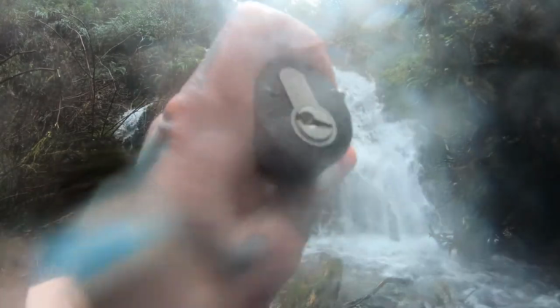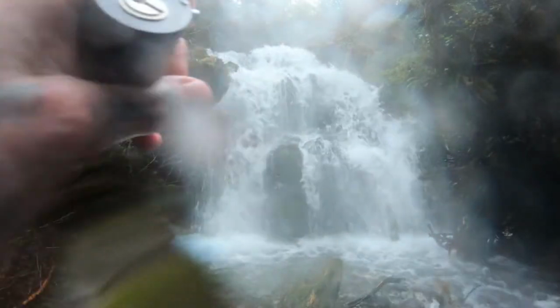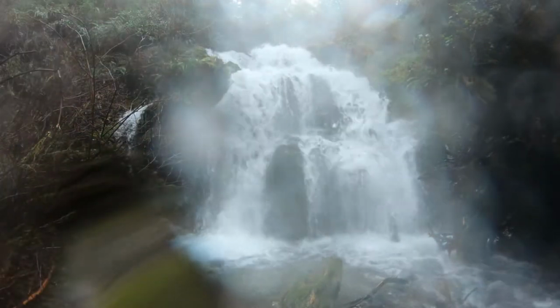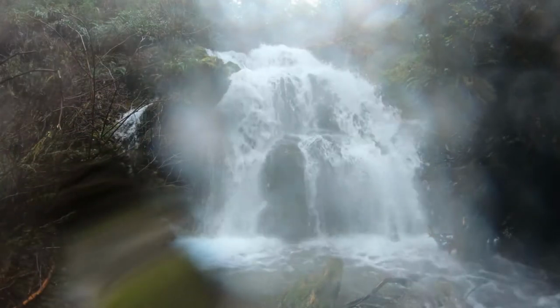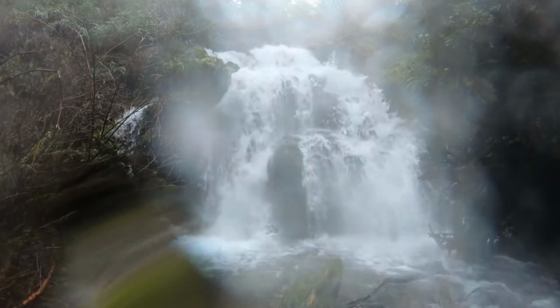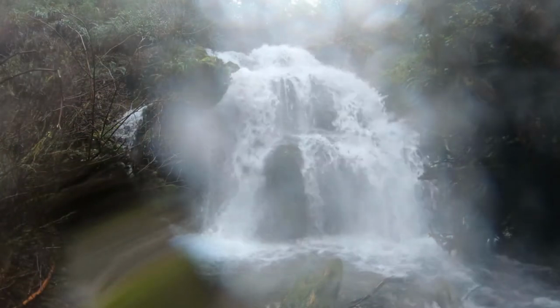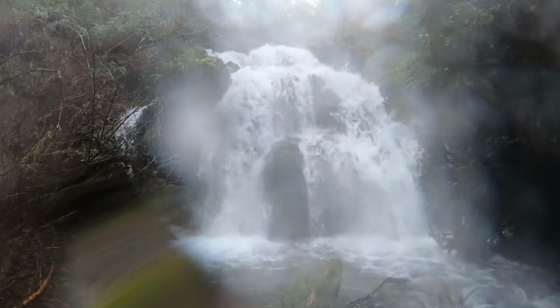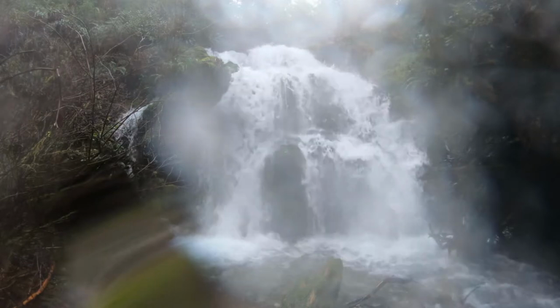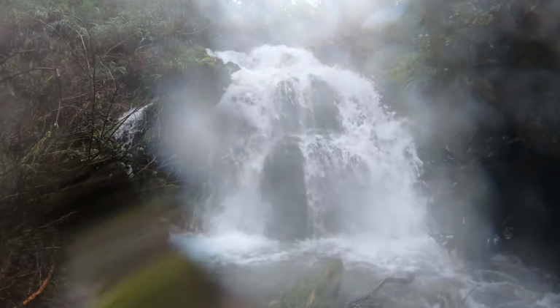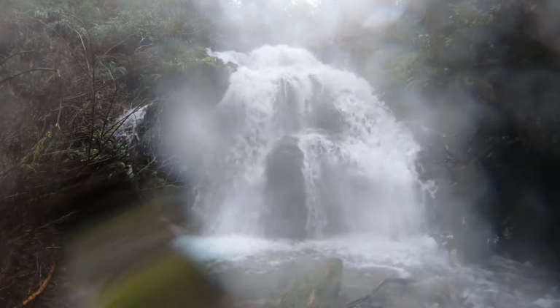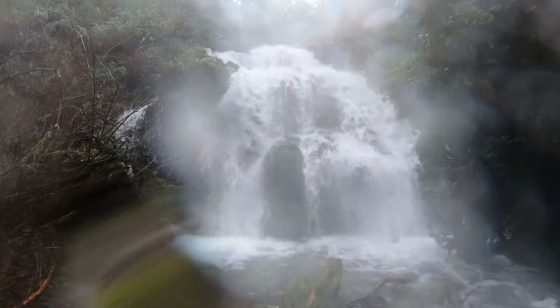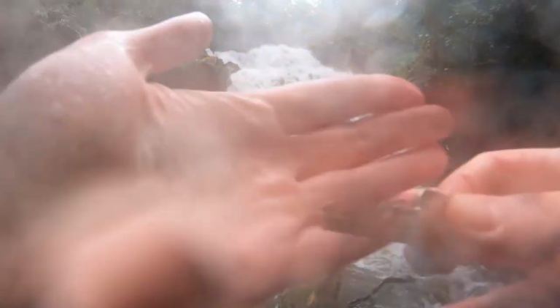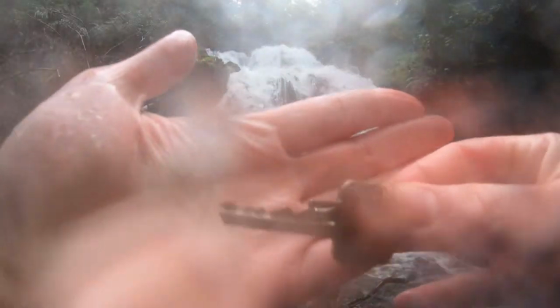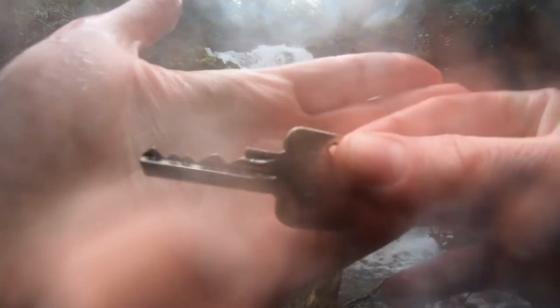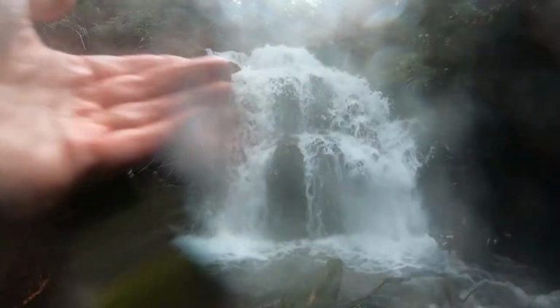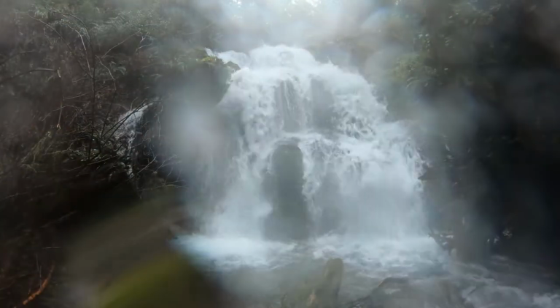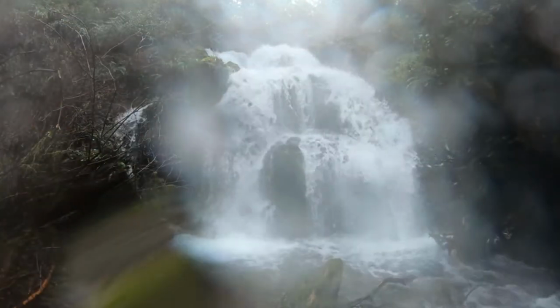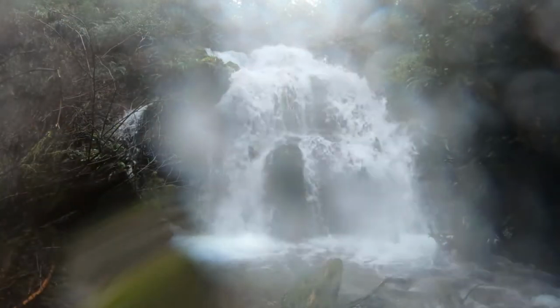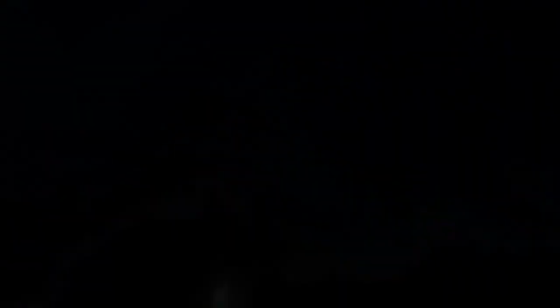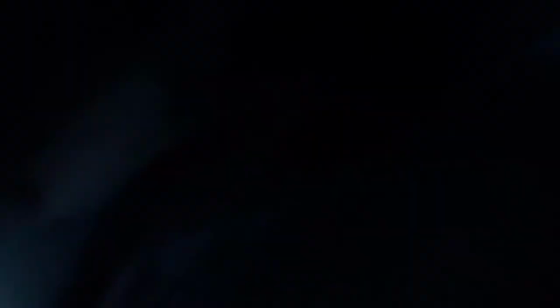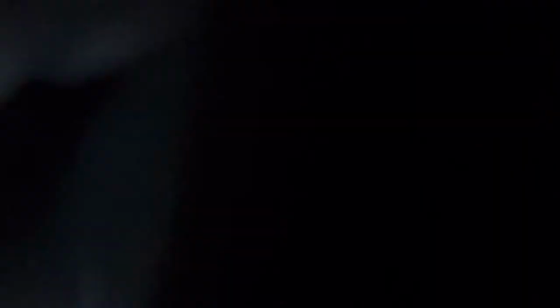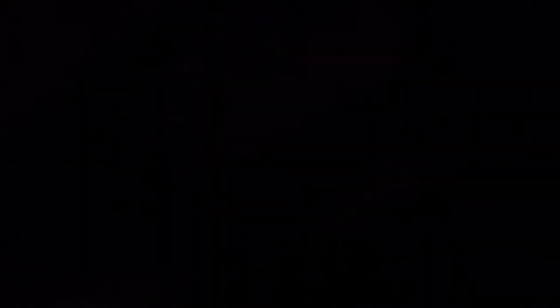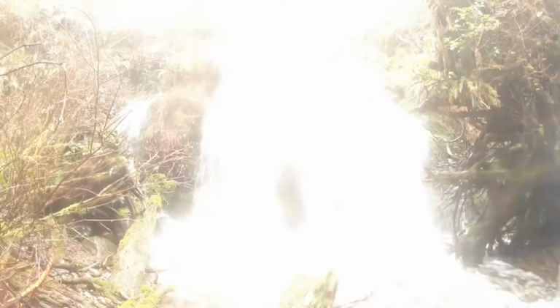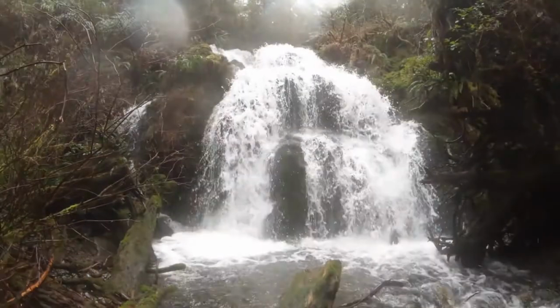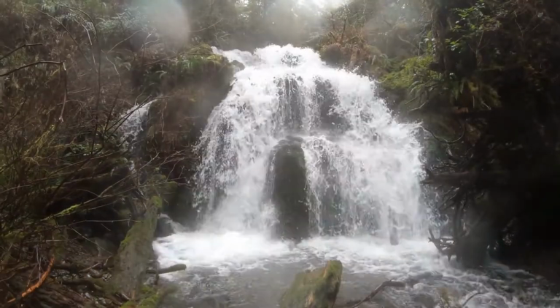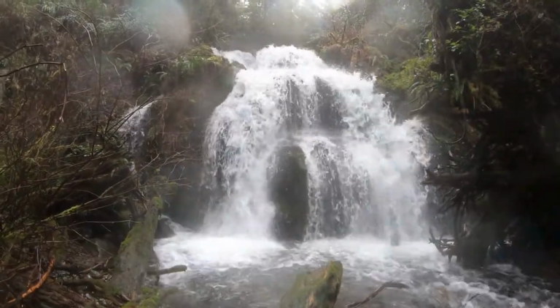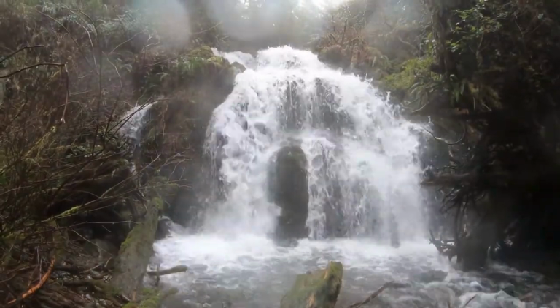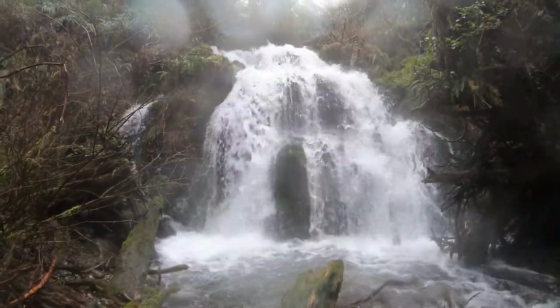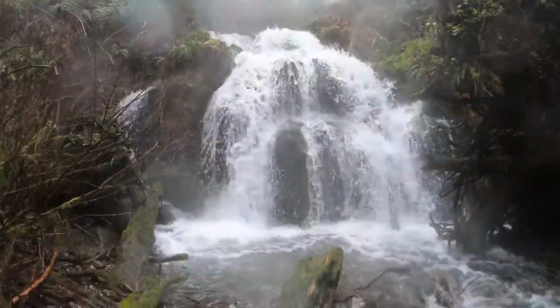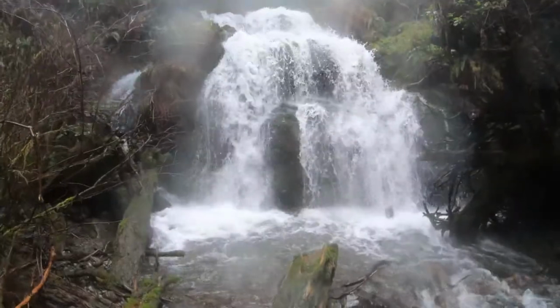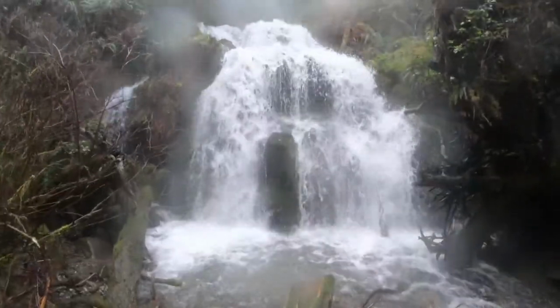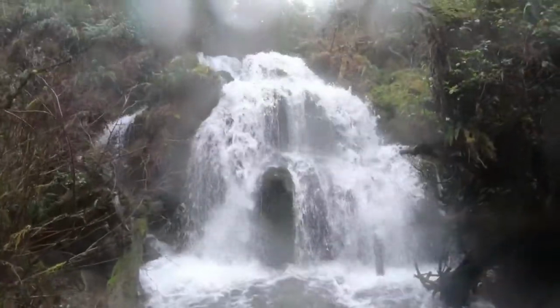I'll show you around real quick — put the lock down. Here's our key. We'll get home and got it. Let's dry you off real quick. There we go. This is Cascade Falls in the Quinault Rainforest.